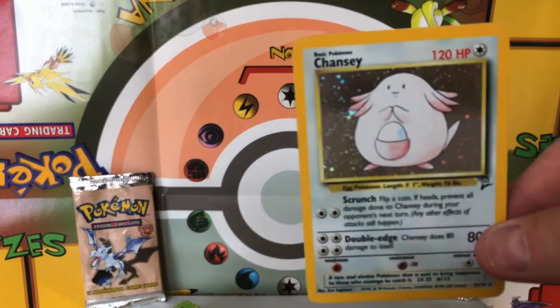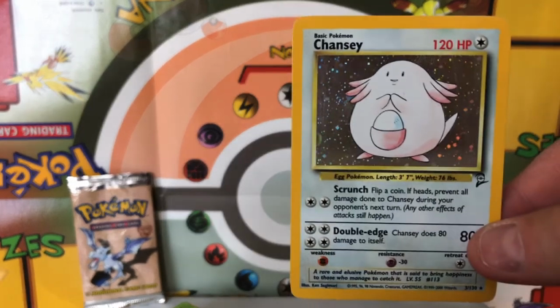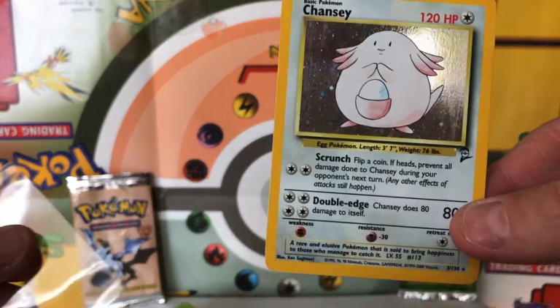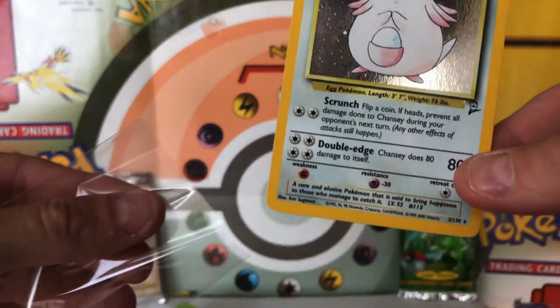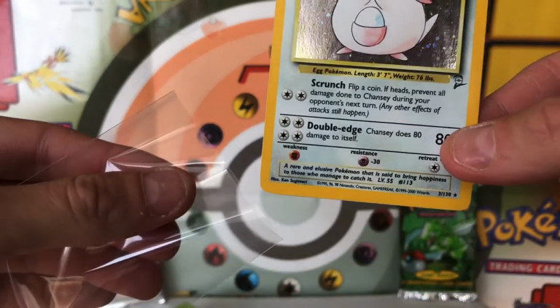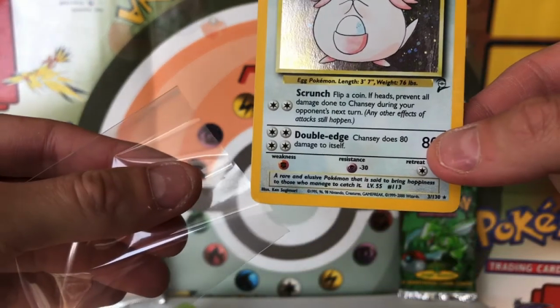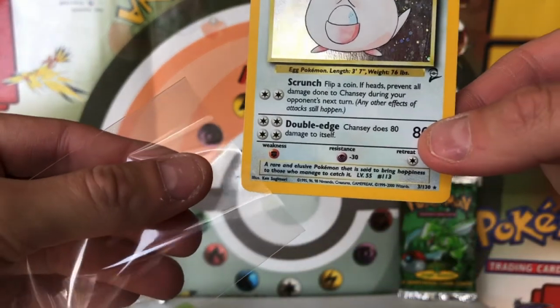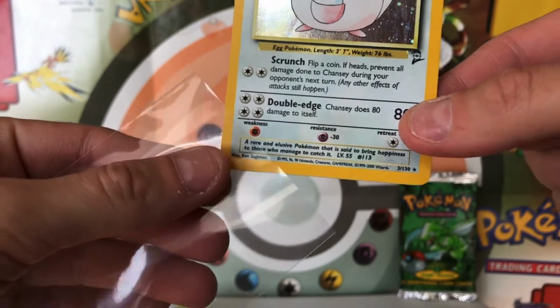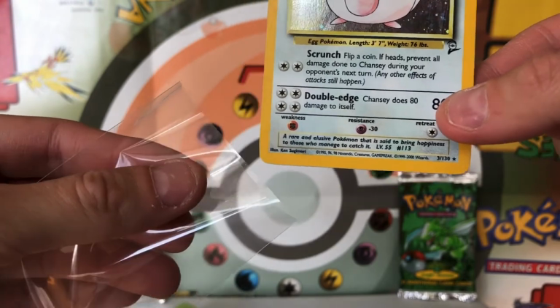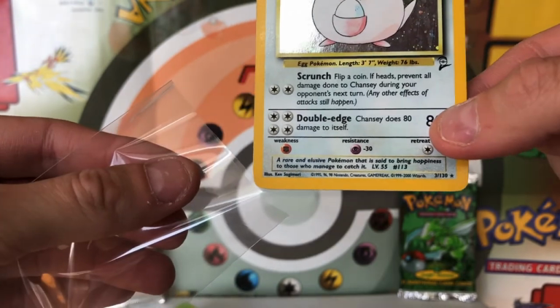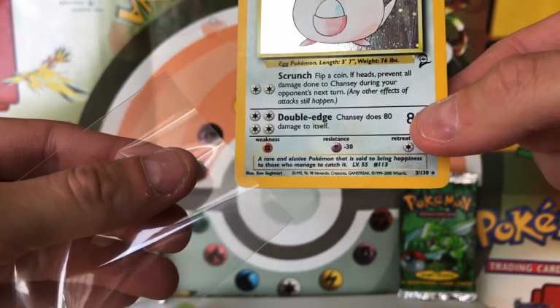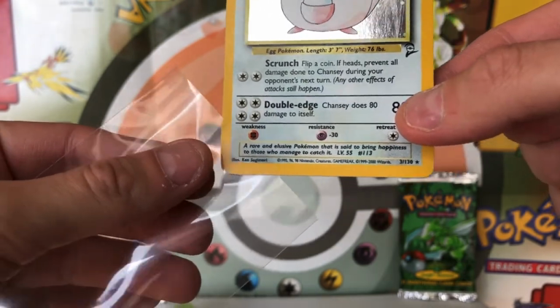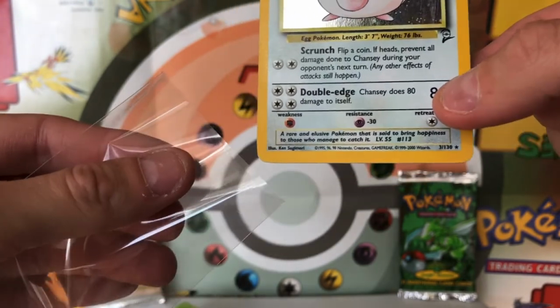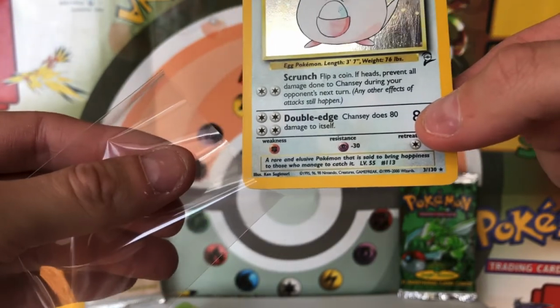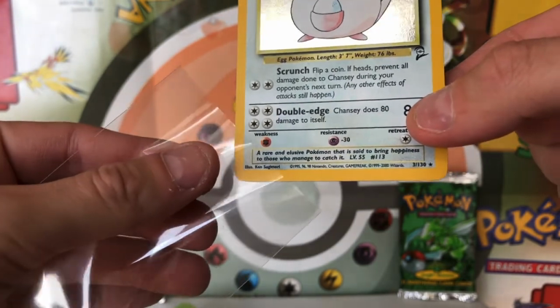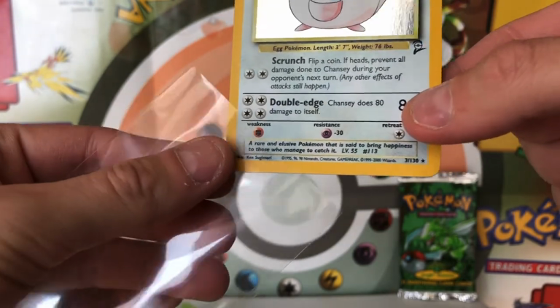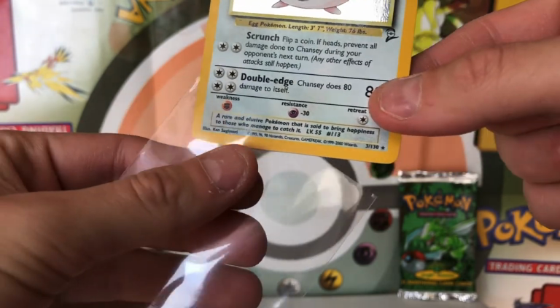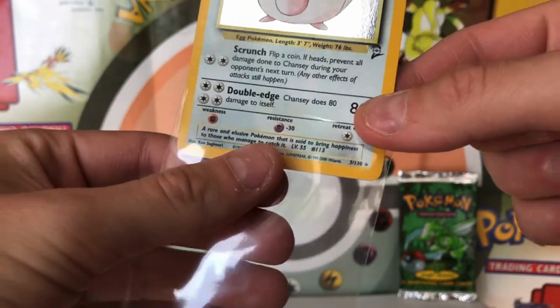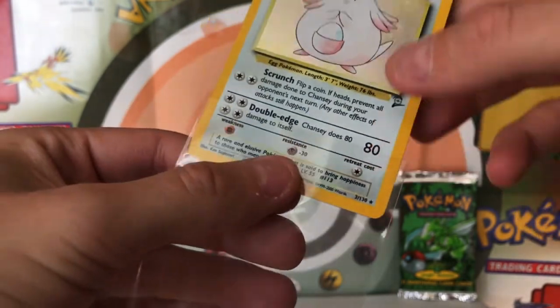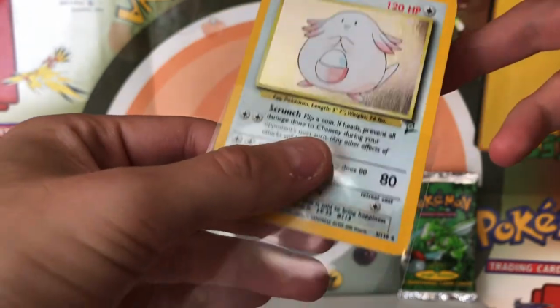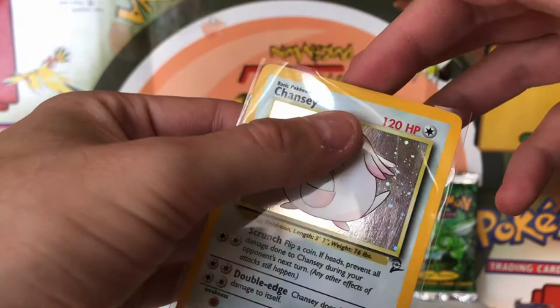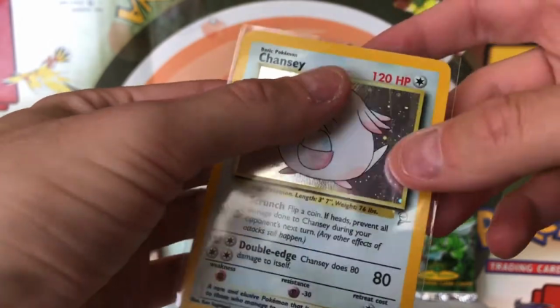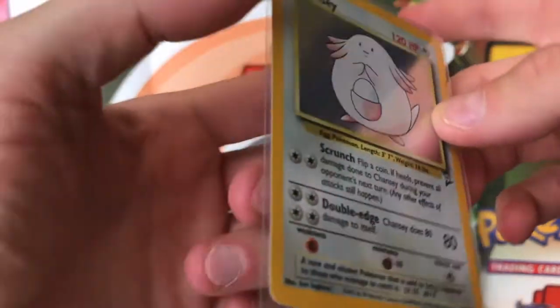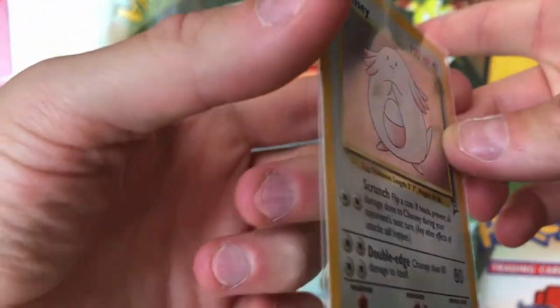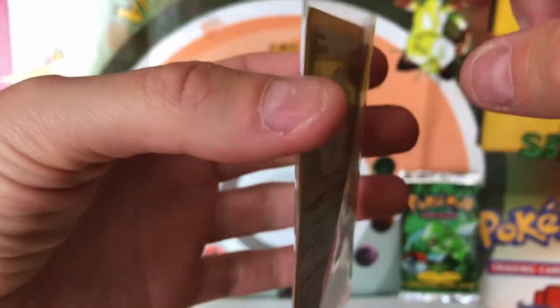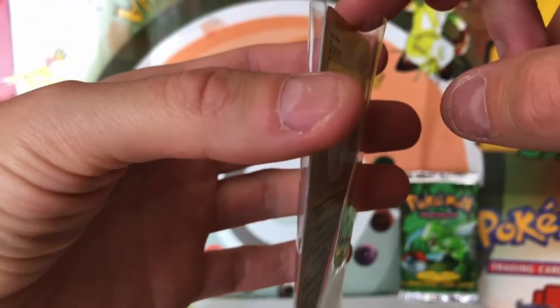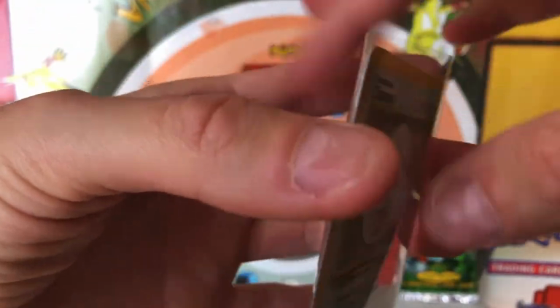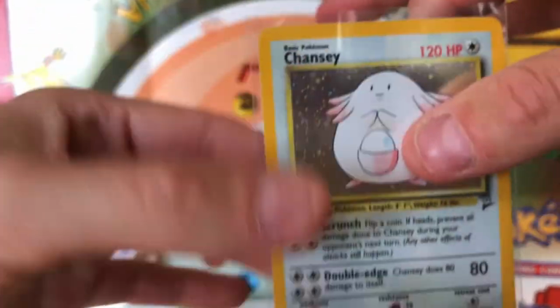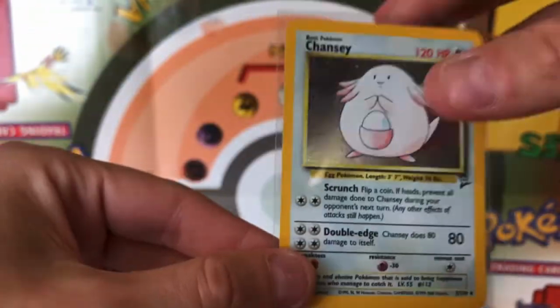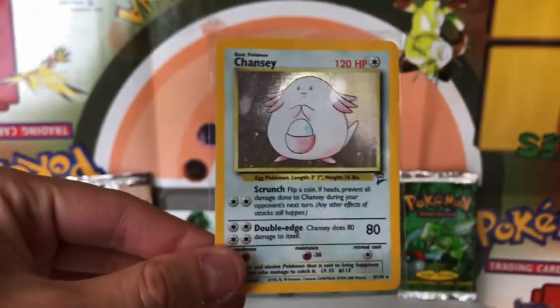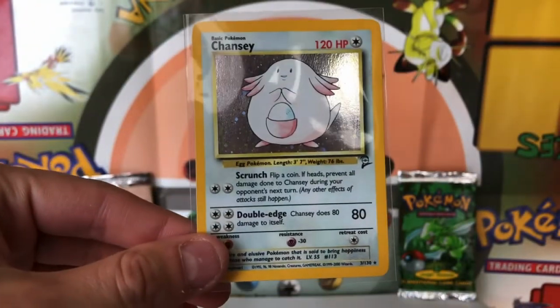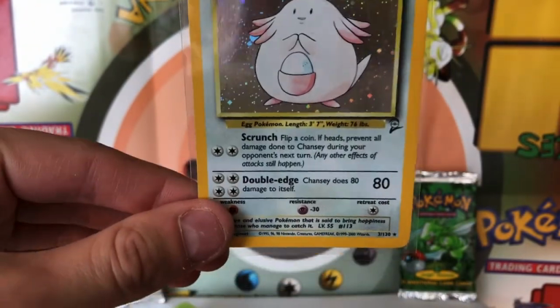It could have been bouncing around, been thrown around — who really knows? So it could be in better condition than I would expect, but we're going to get that in a card sleeve anyway. Beautiful holographic Chansey card there.